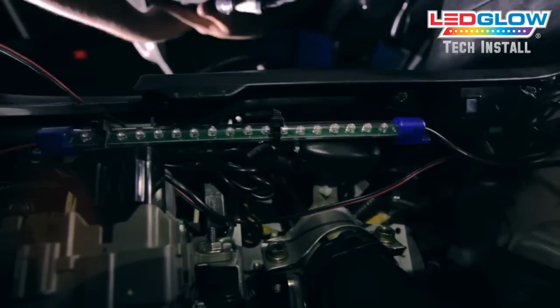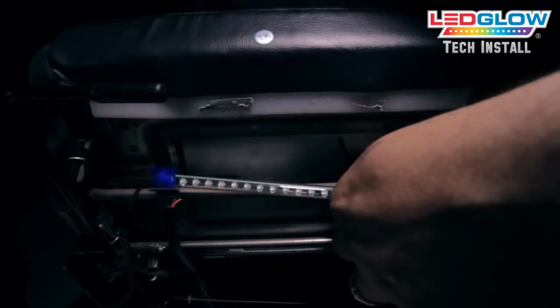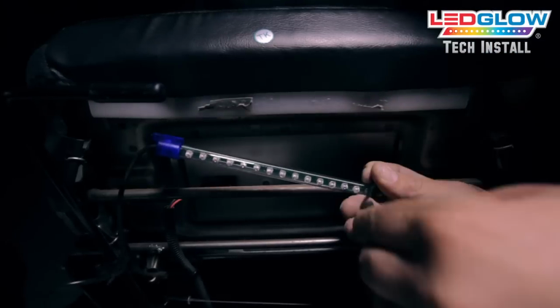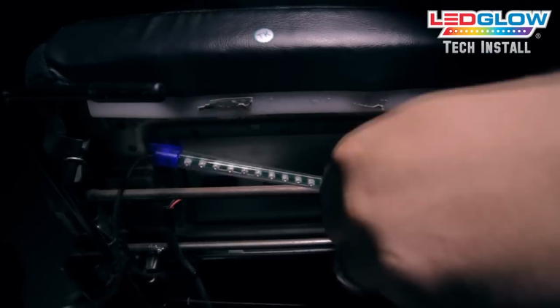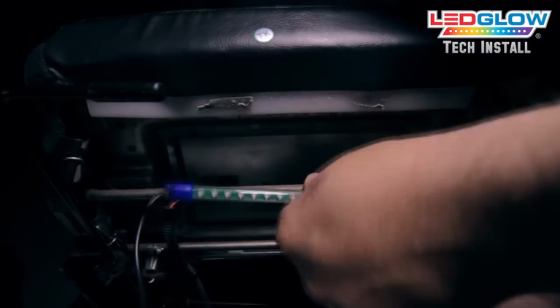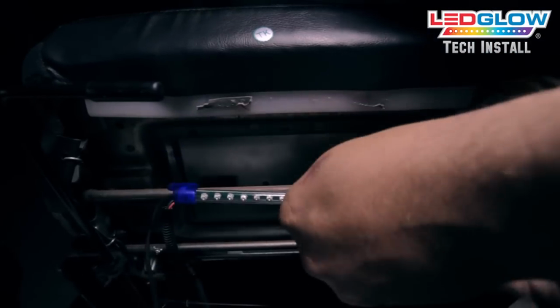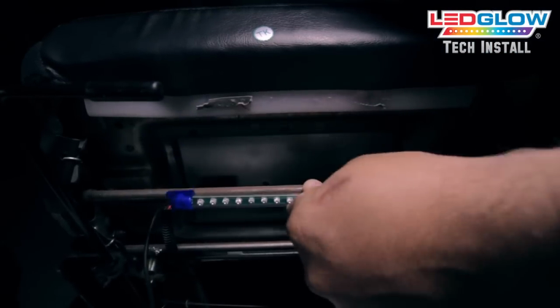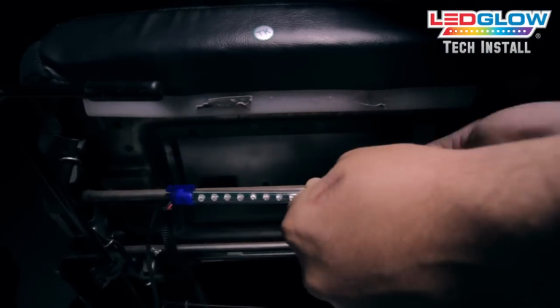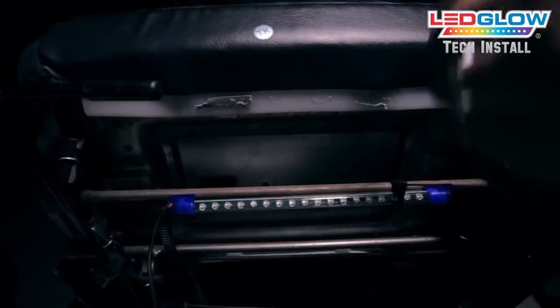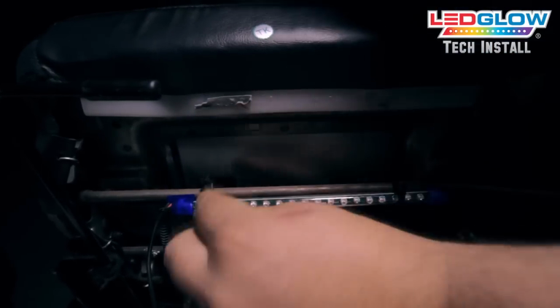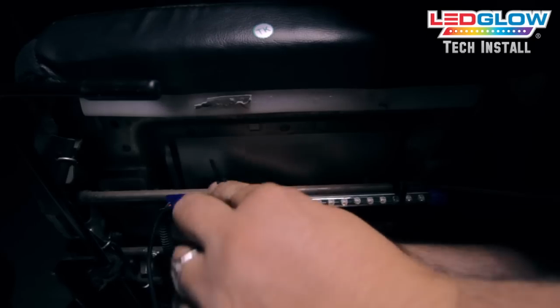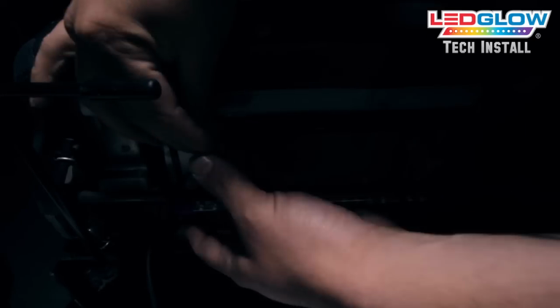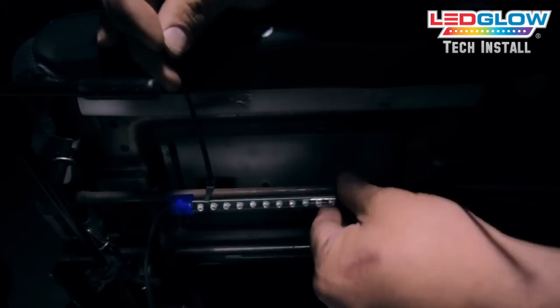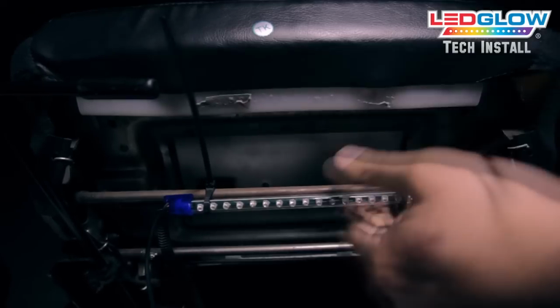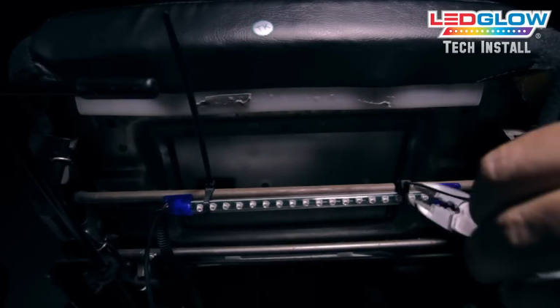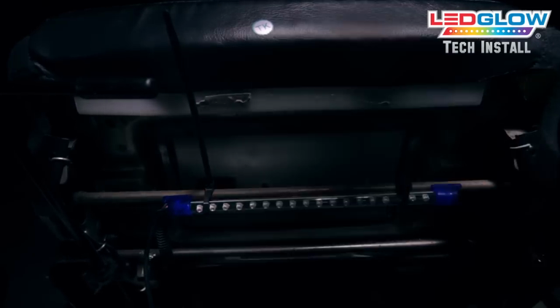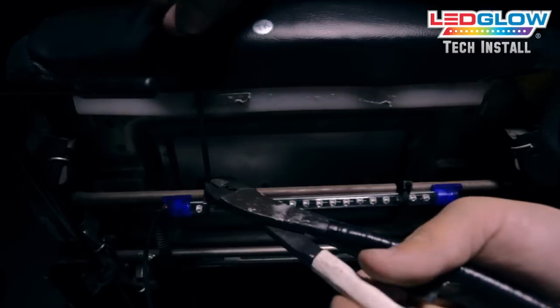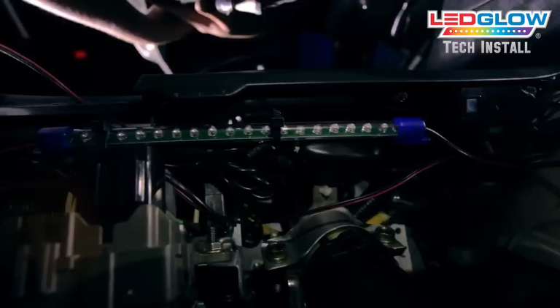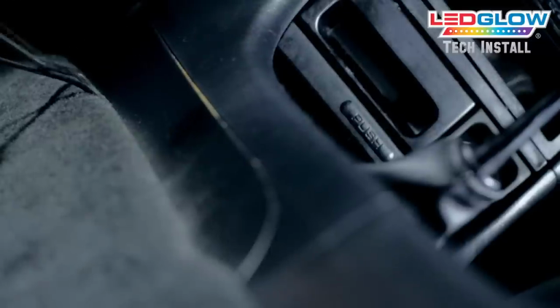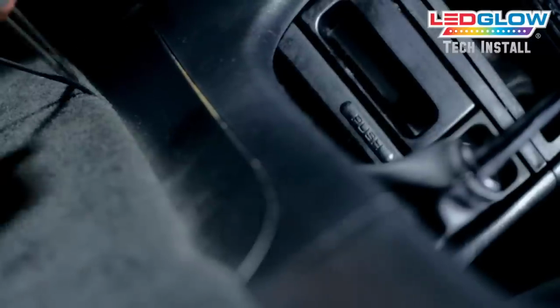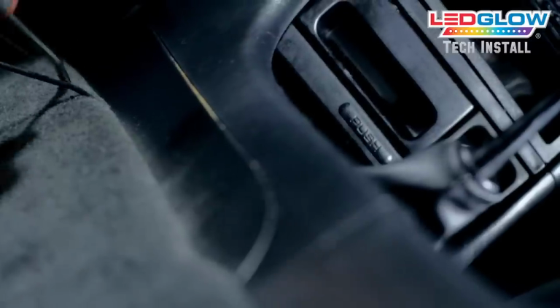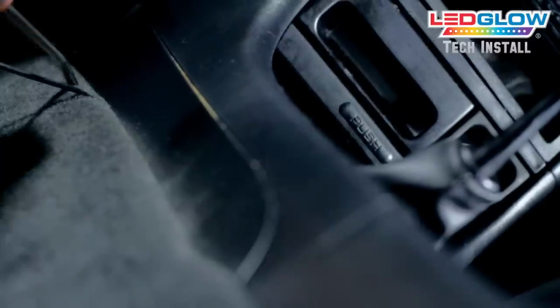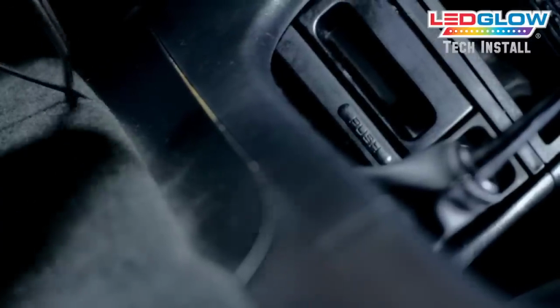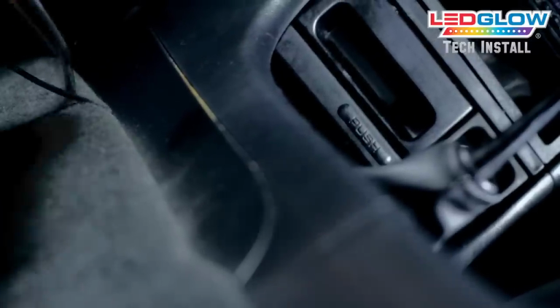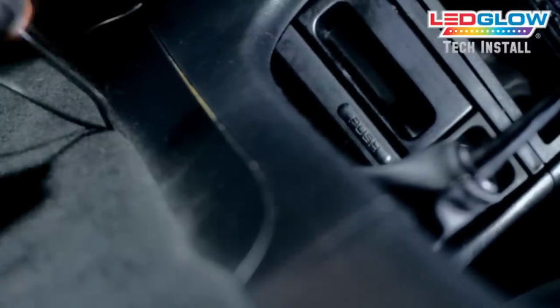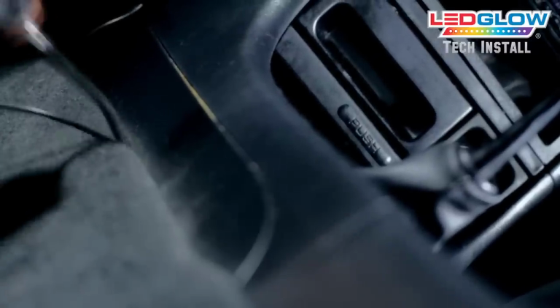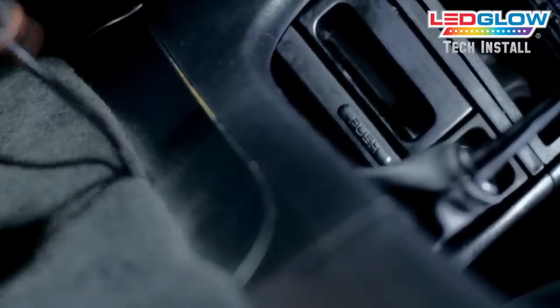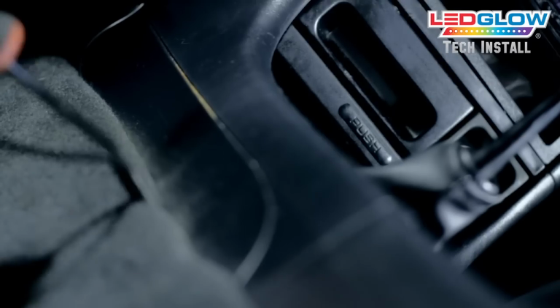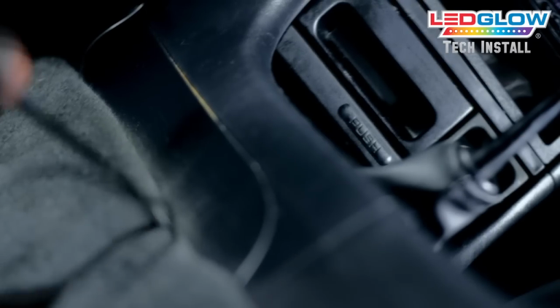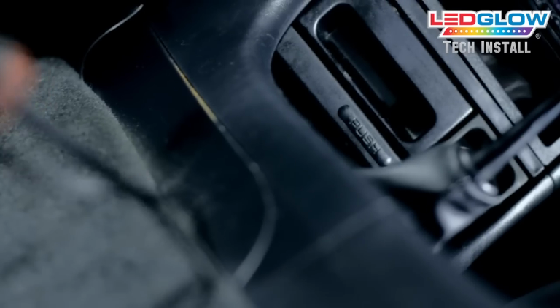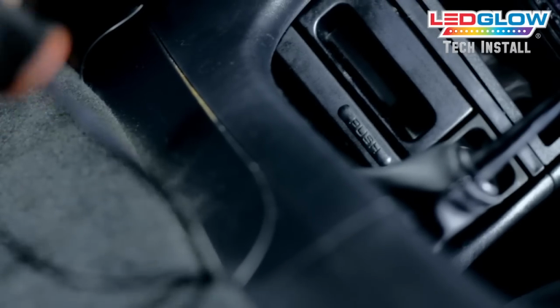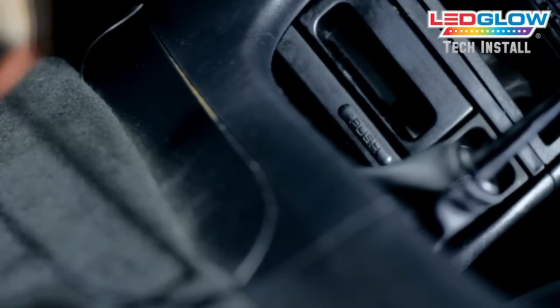Next, mount the next two lighting tubes under both your driver's and passenger's side seats. For a cleaner installation, route the lead wires from each tube next to your center console using an automotive pick.